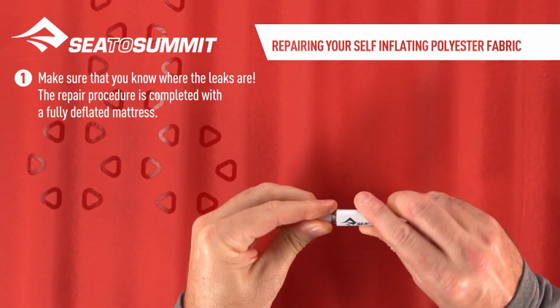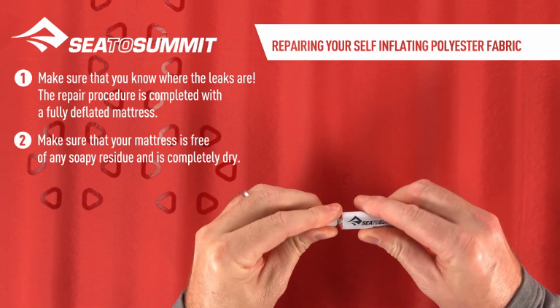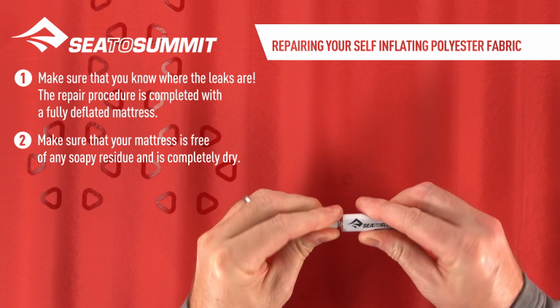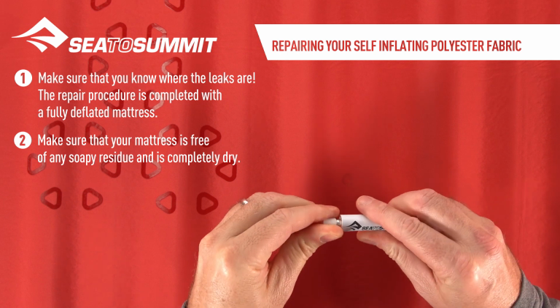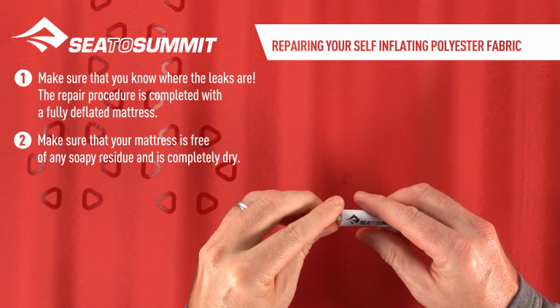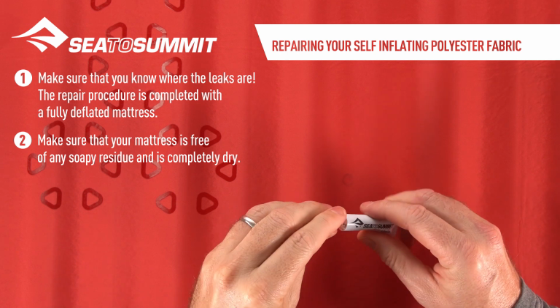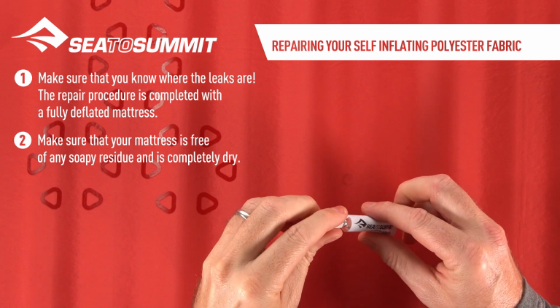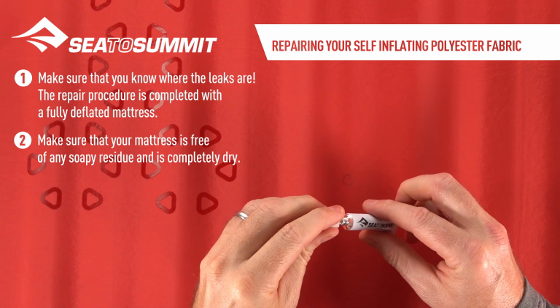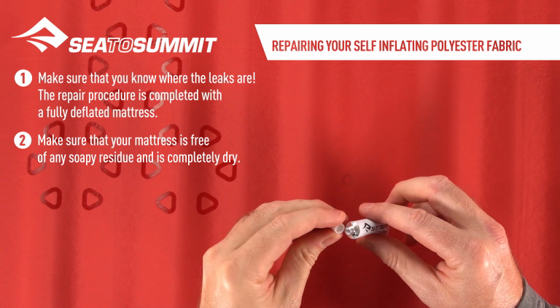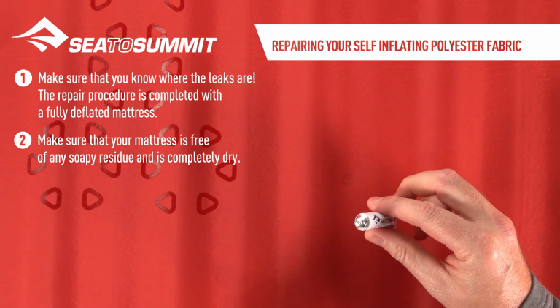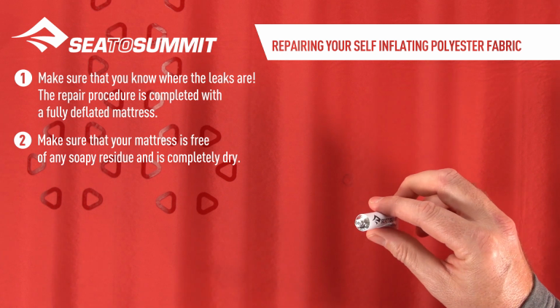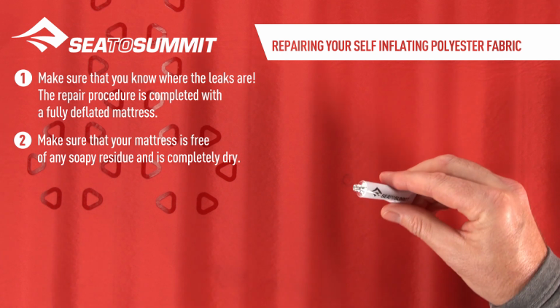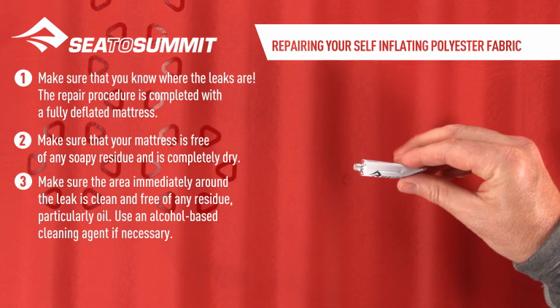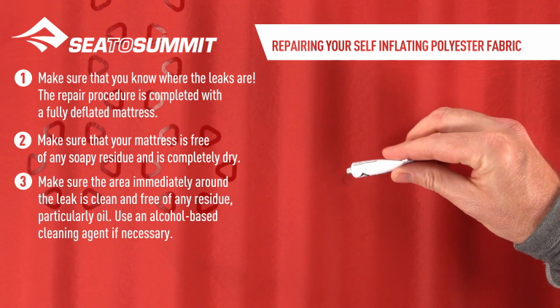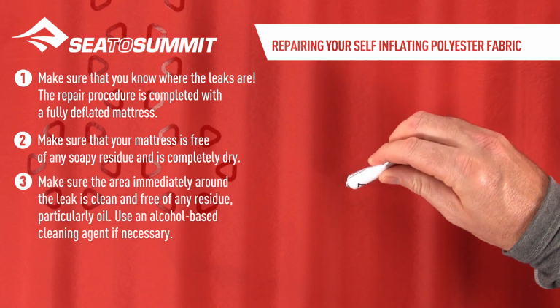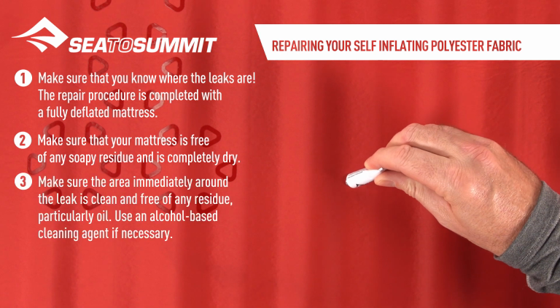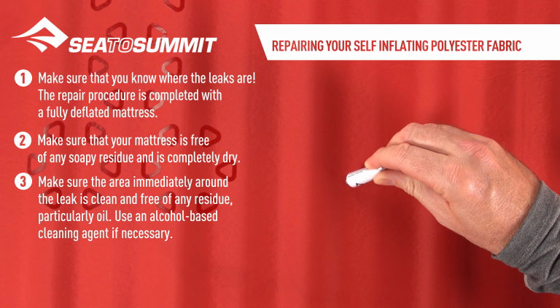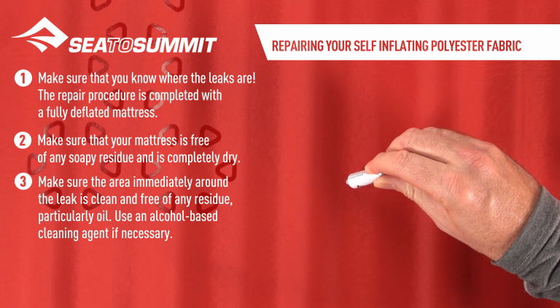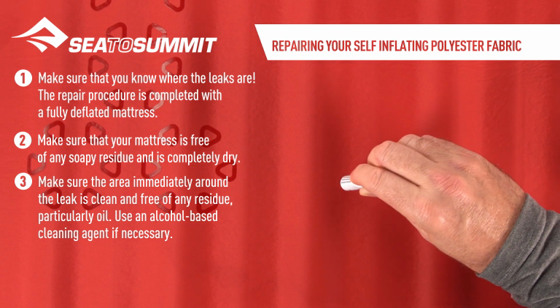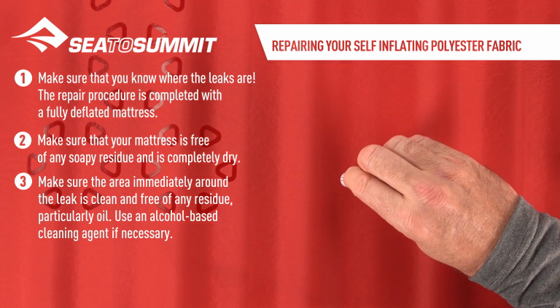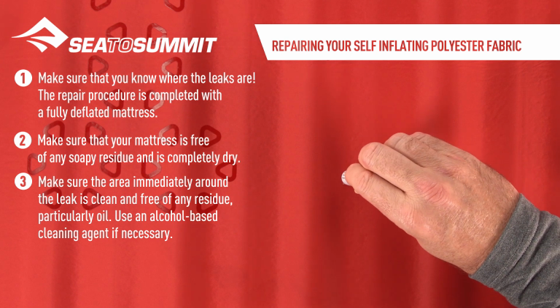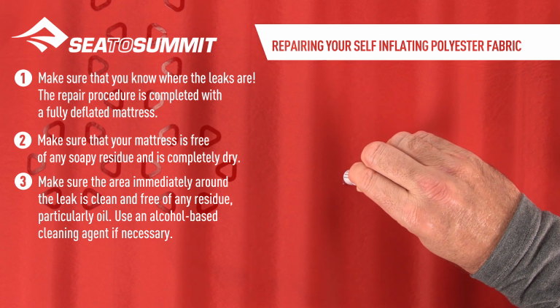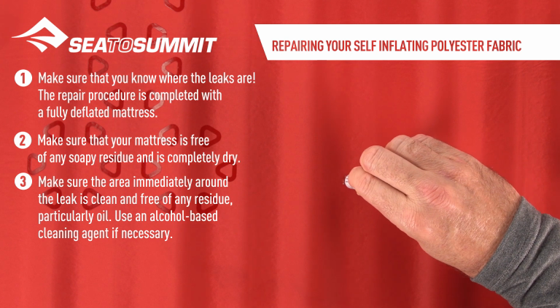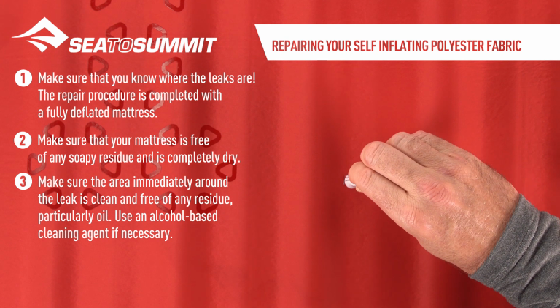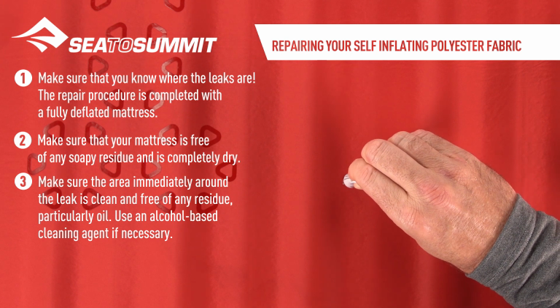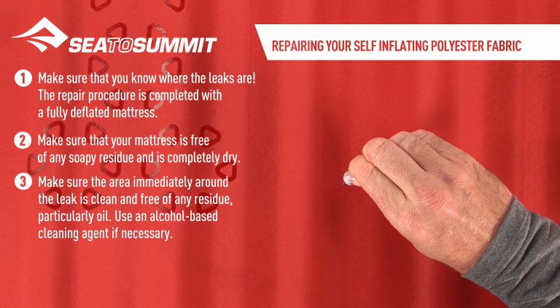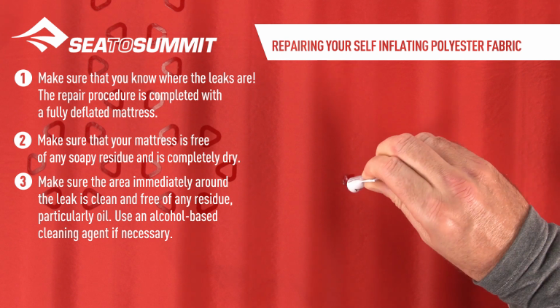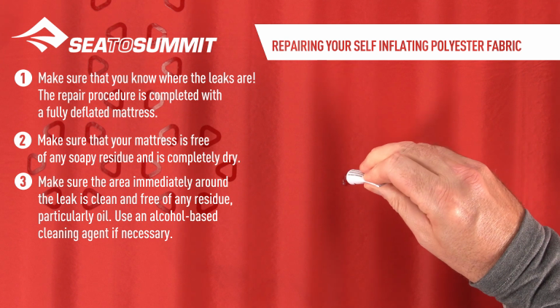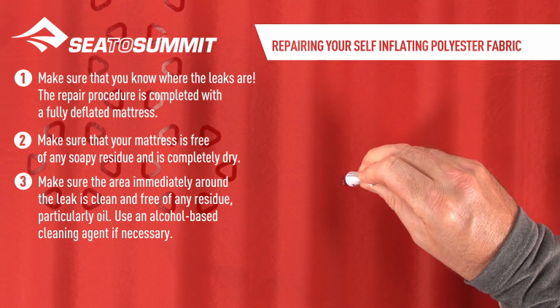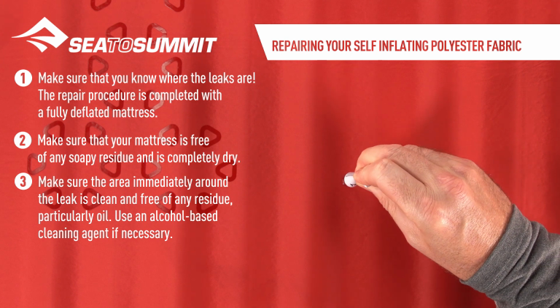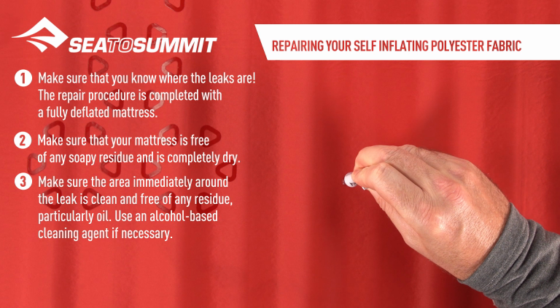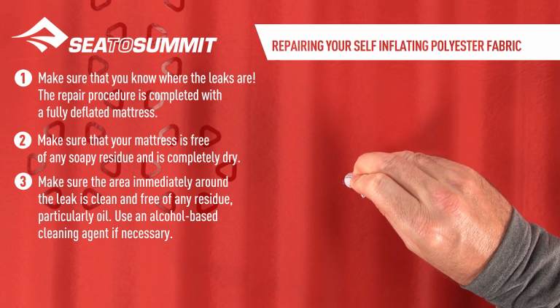Make sure that your mattress is free of any soapy residue and is completely dry. Make sure the area immediately around the leak is clean and free of any residue, particularly oil. Use an alcohol-based cleaning agent if necessary.